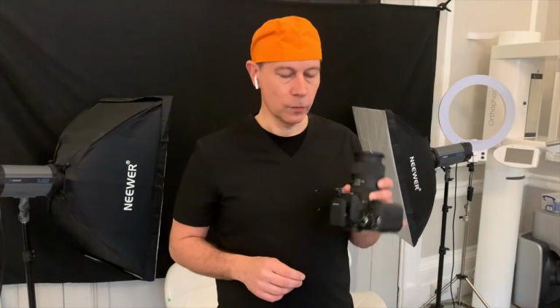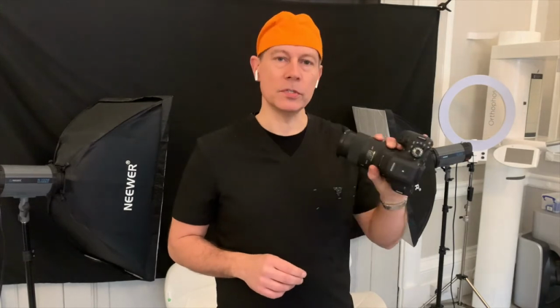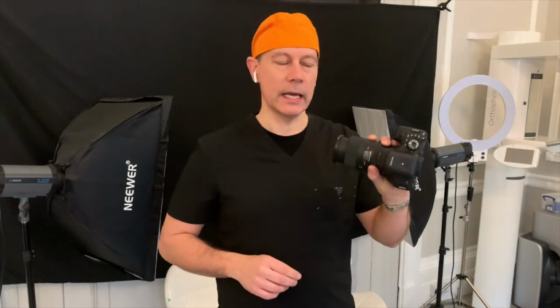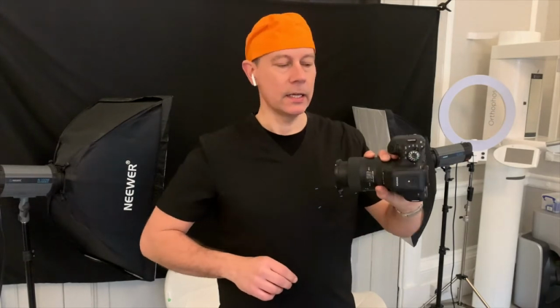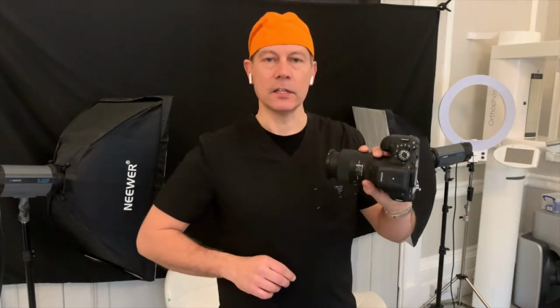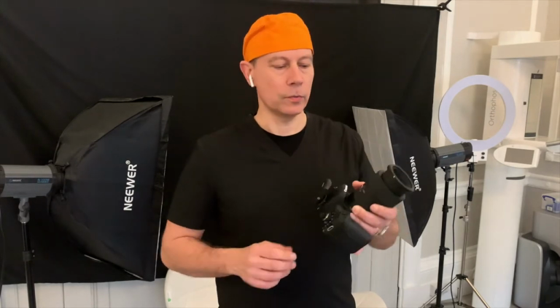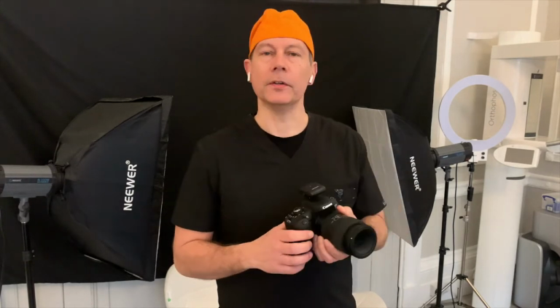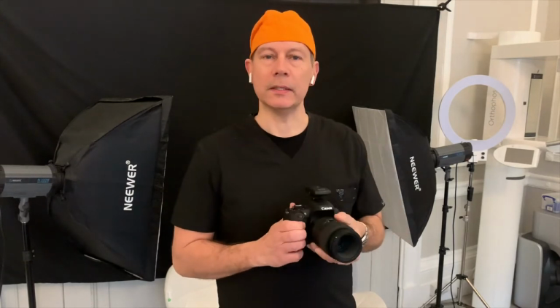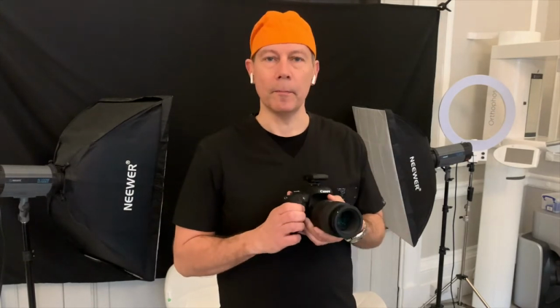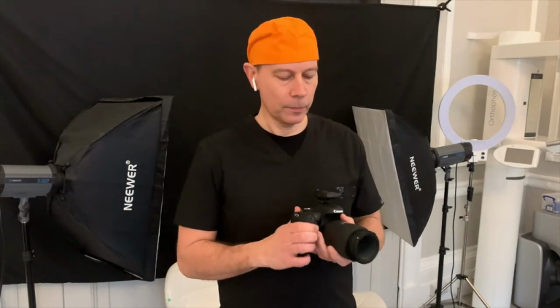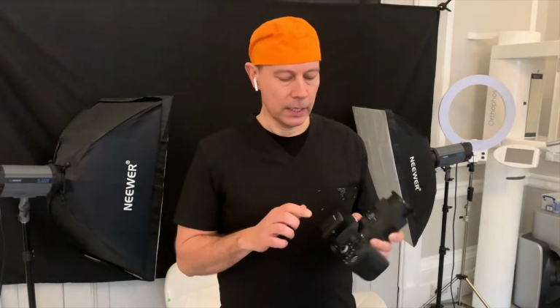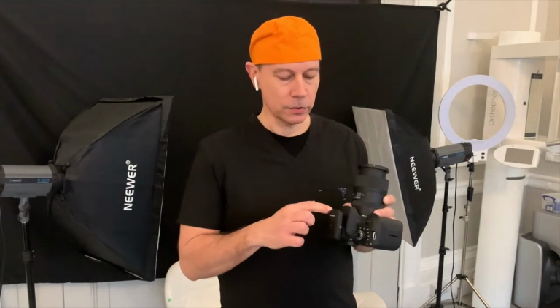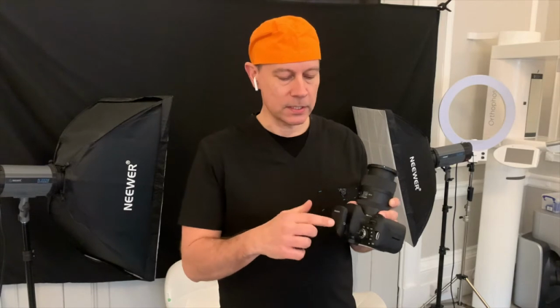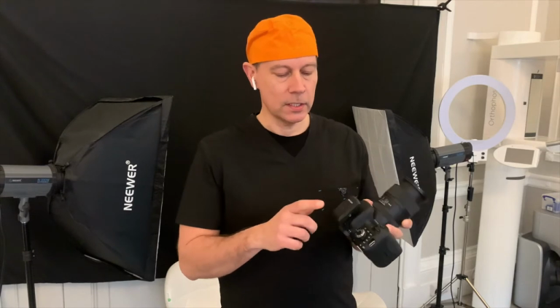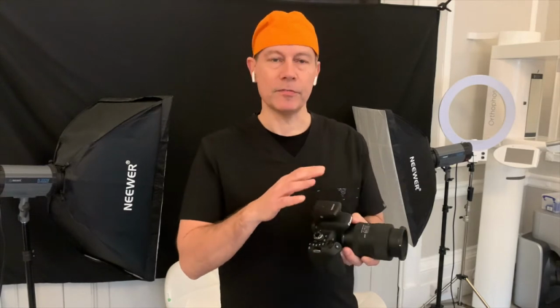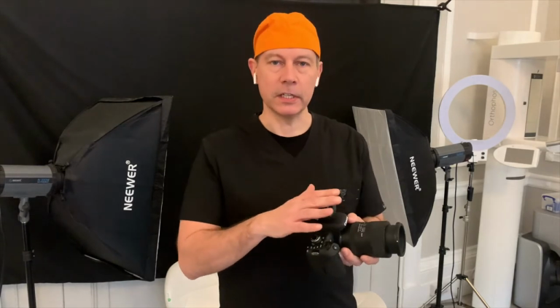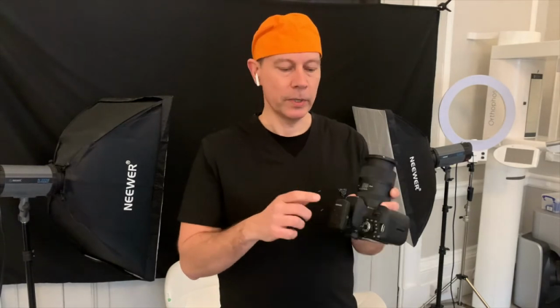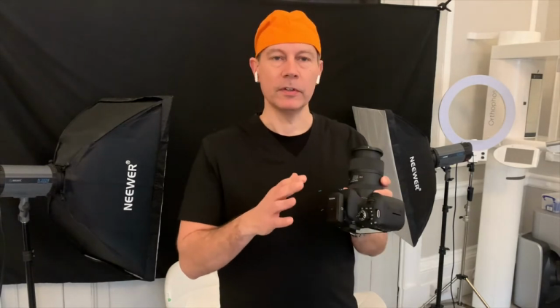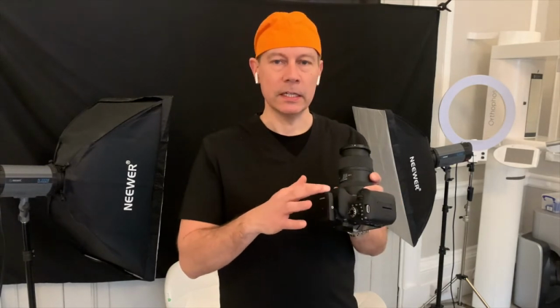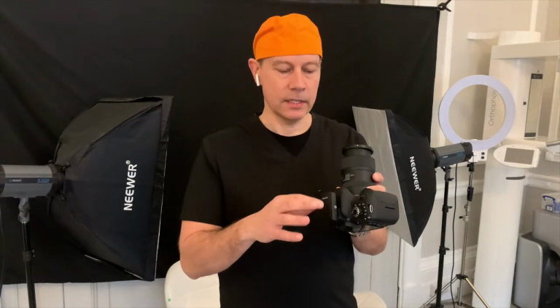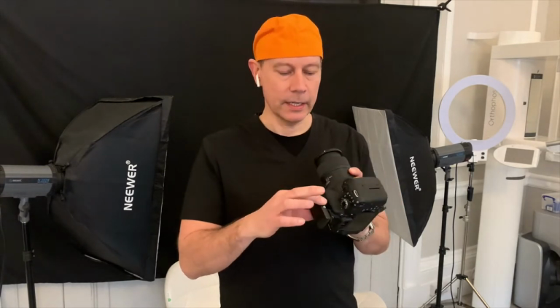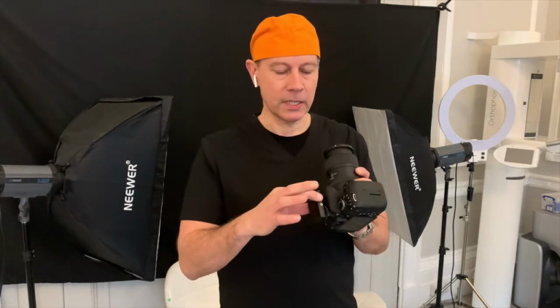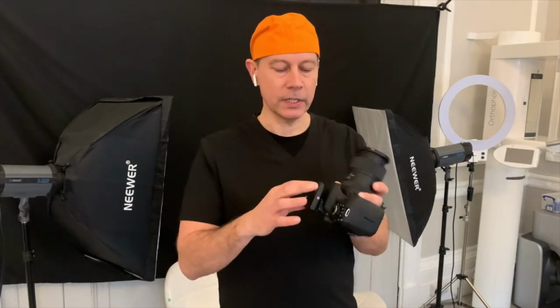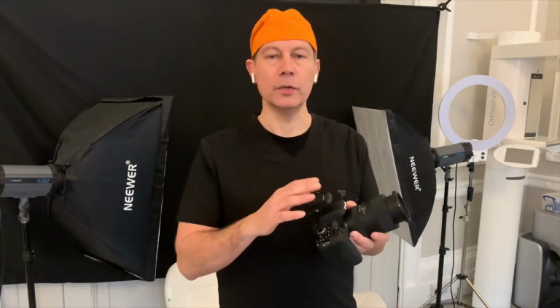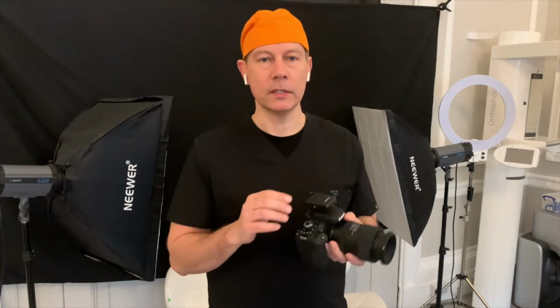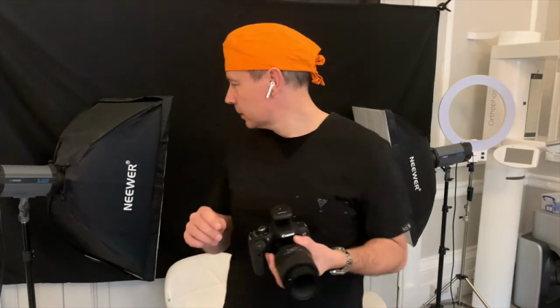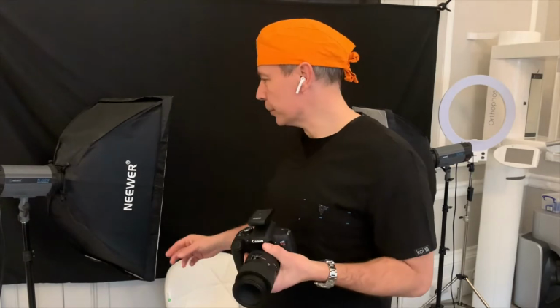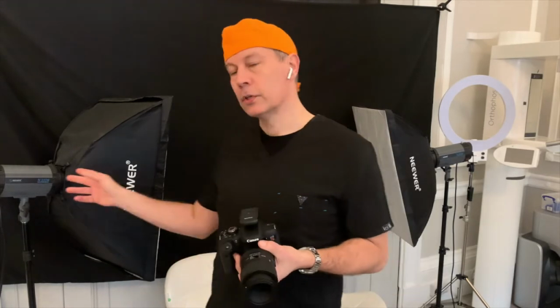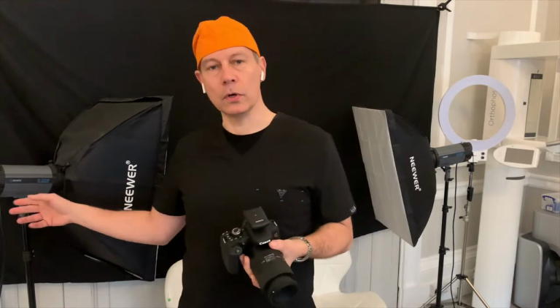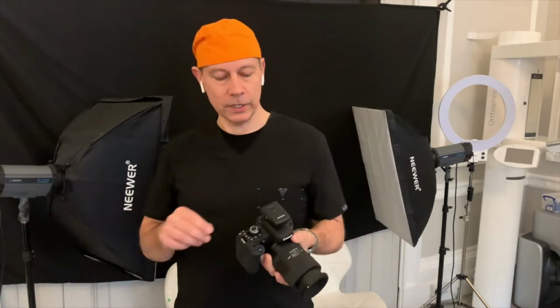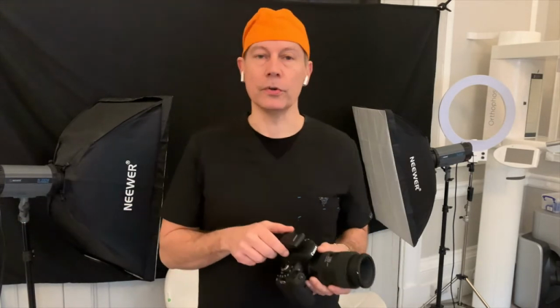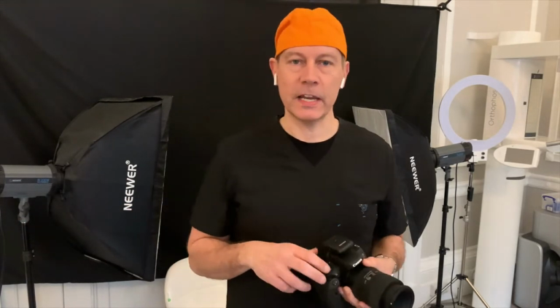We are using an SLR with a 100 millimeter macro, and also on top of this, instead of a flash gun, we have the trigger unit that corresponds to your triggers on your flashes.